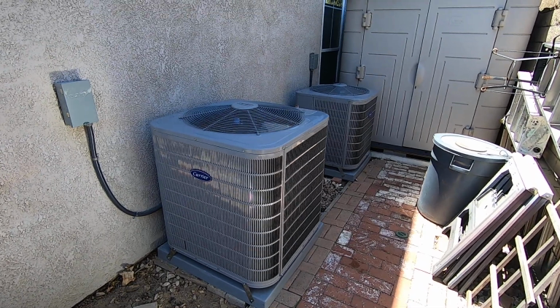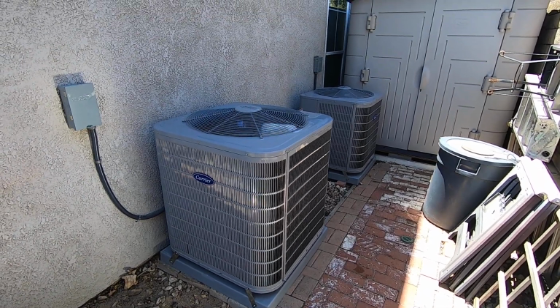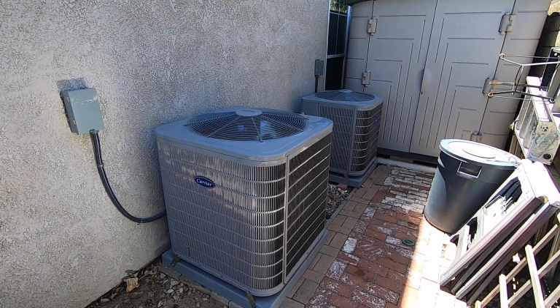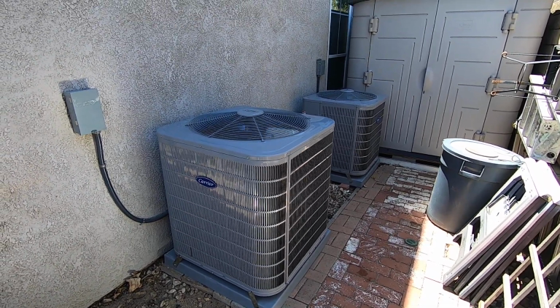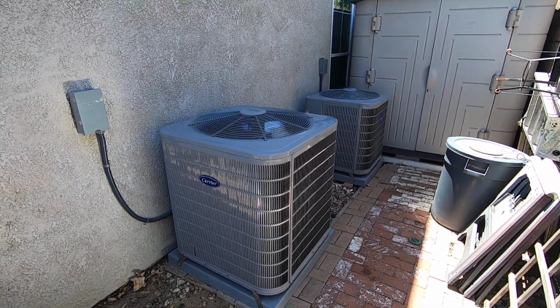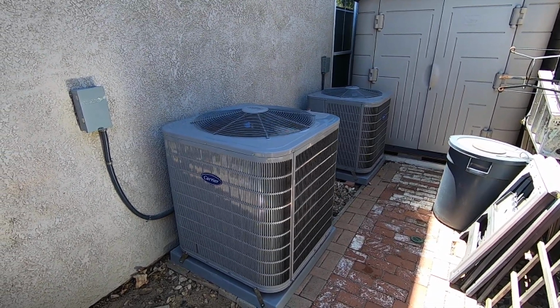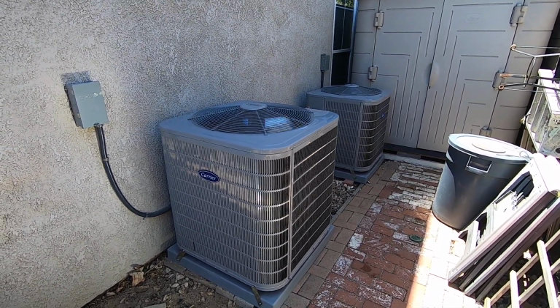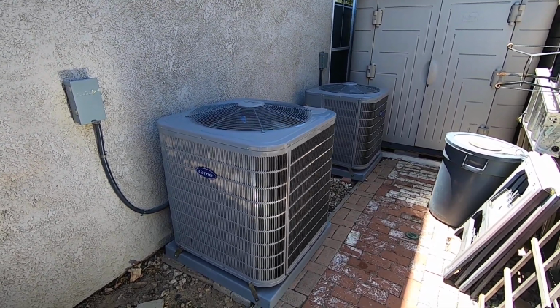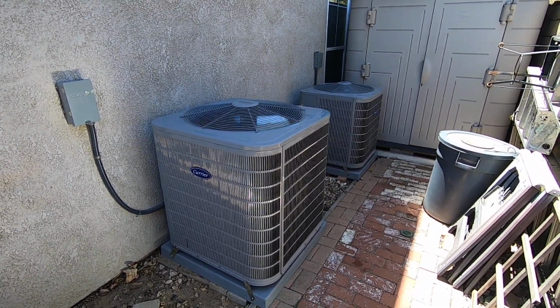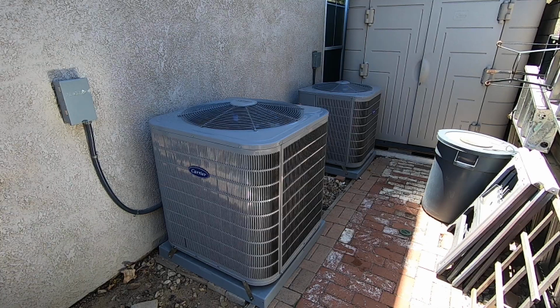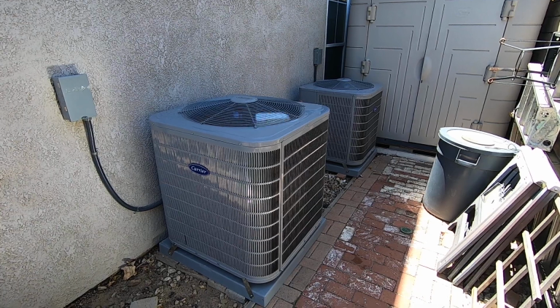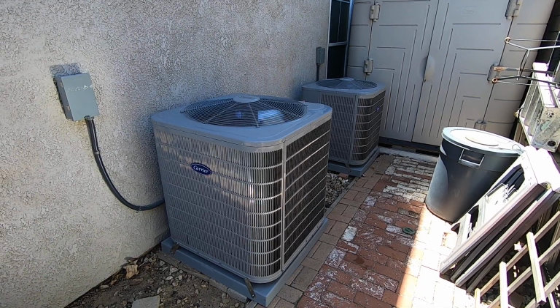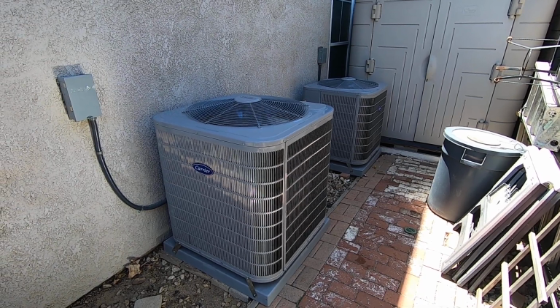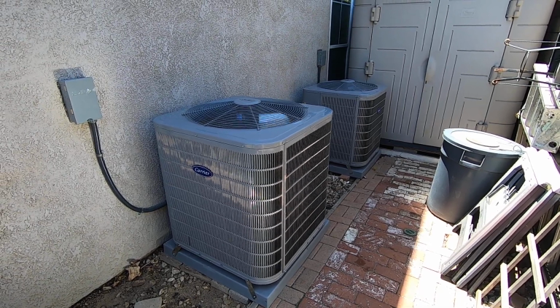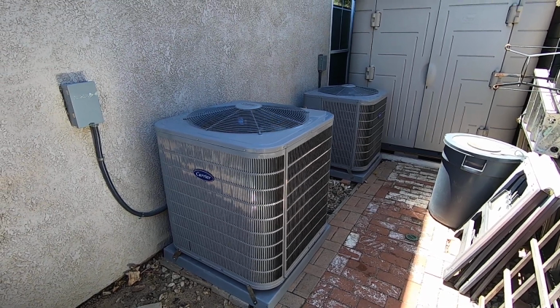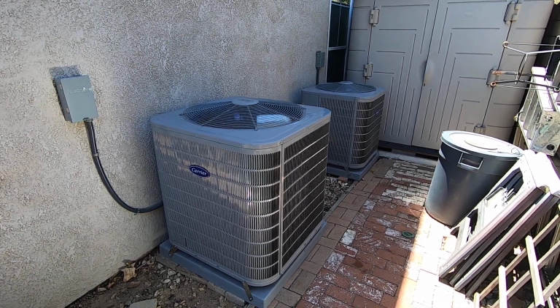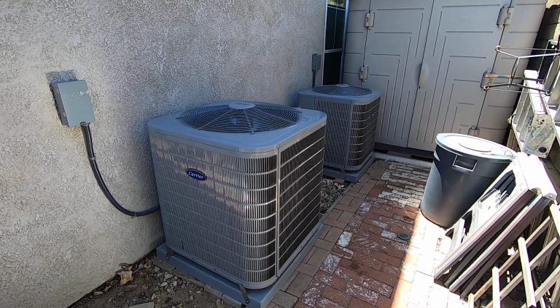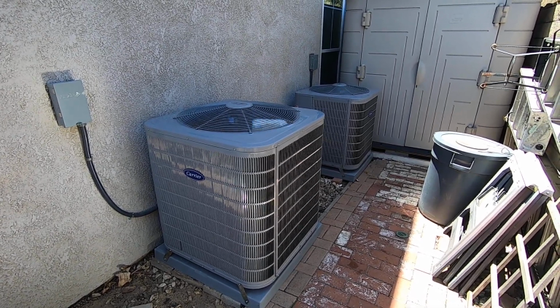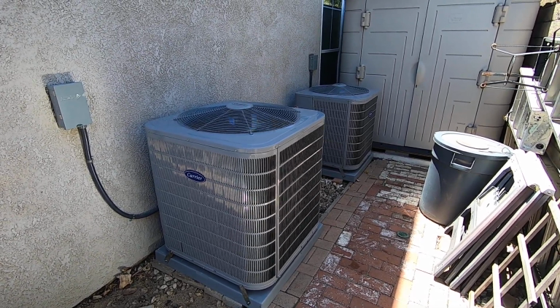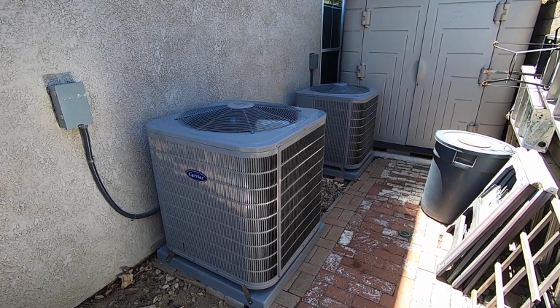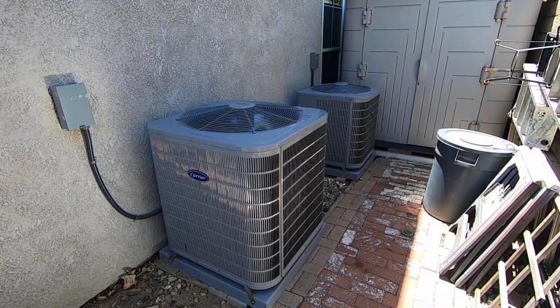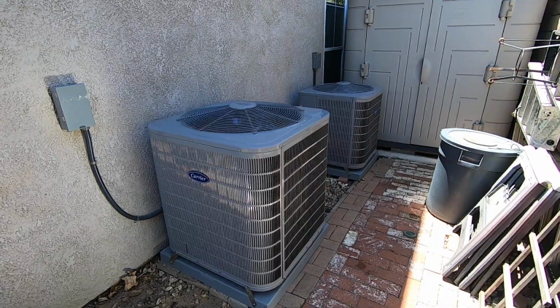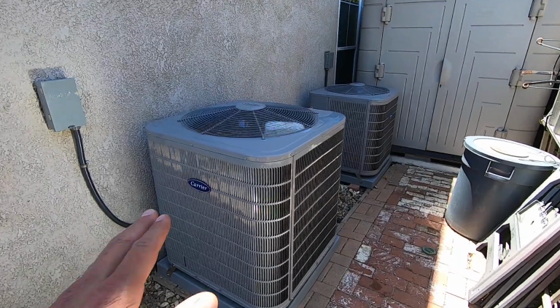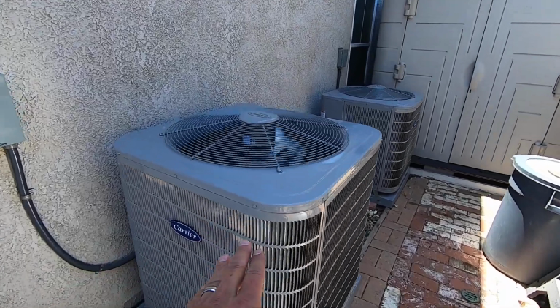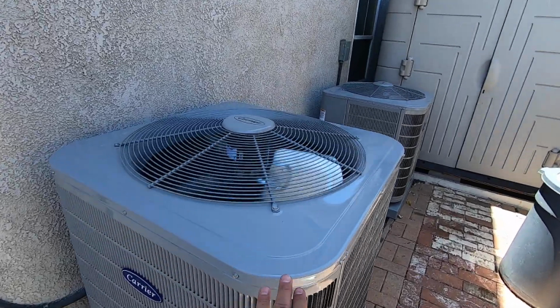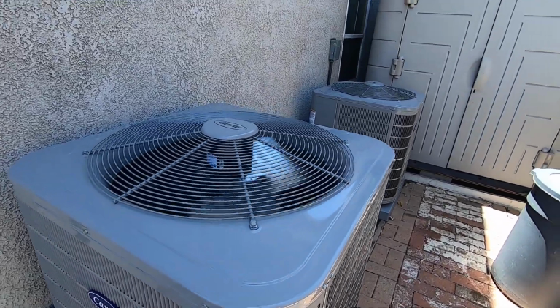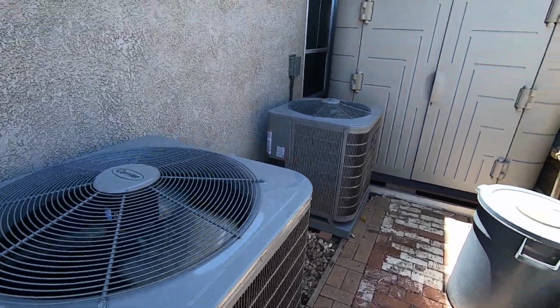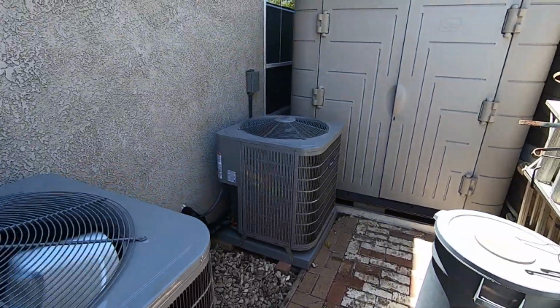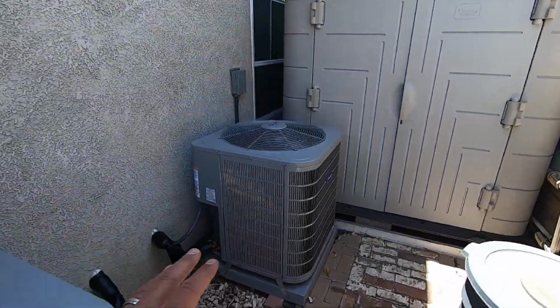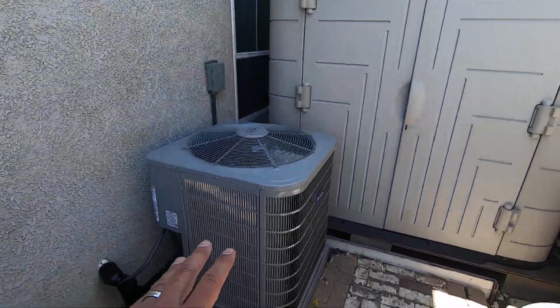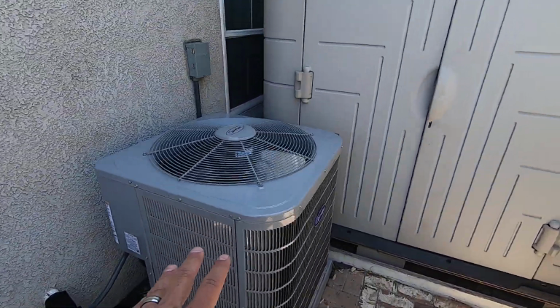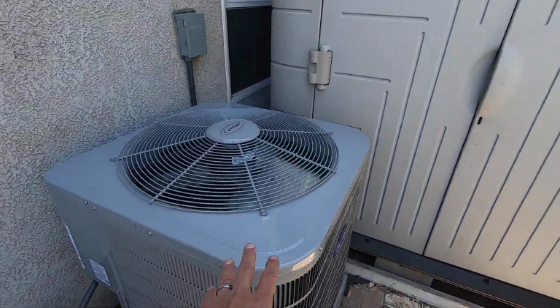Hello, this is Nick with Albert Air Conditioning, and today we are looking at two systems. We are looking at the Carrier 2-Stage Performance Series Condensers. We have a 4-ton right here, and we have a 3-ton right here.